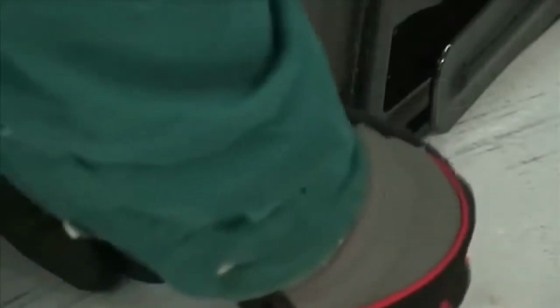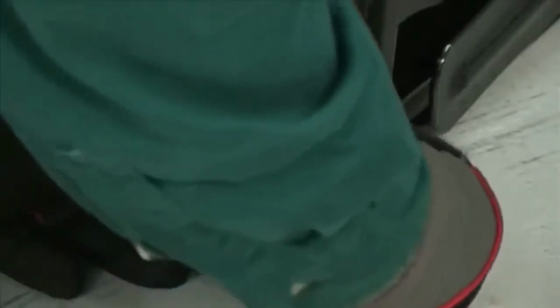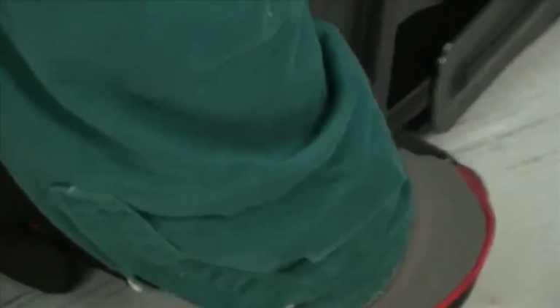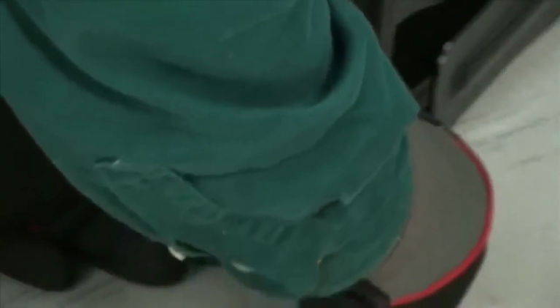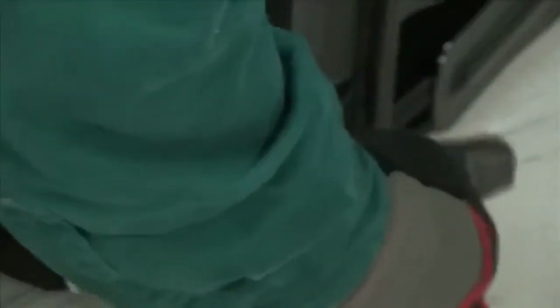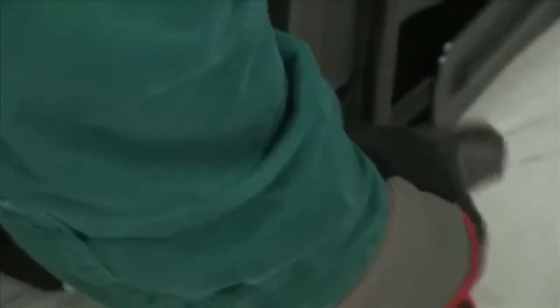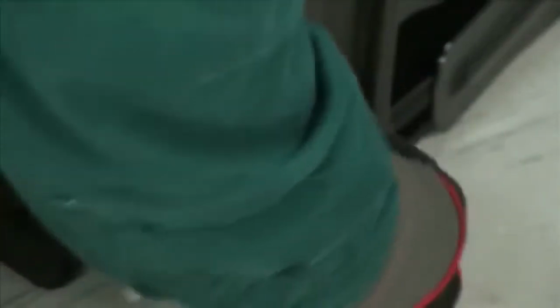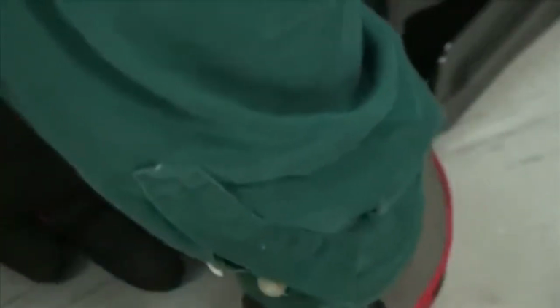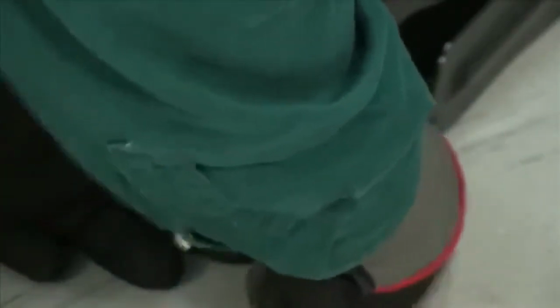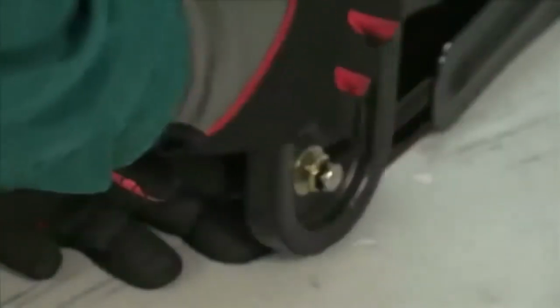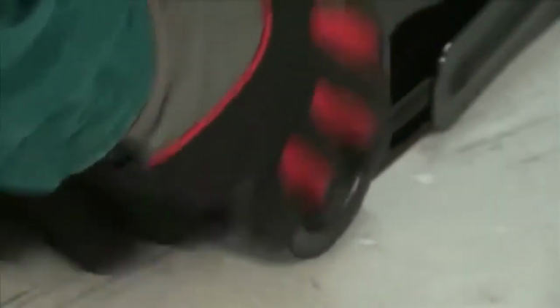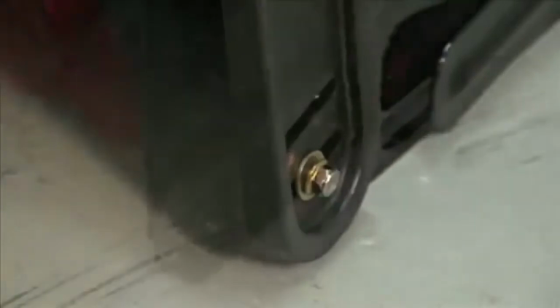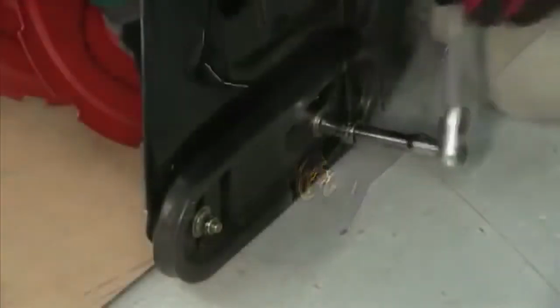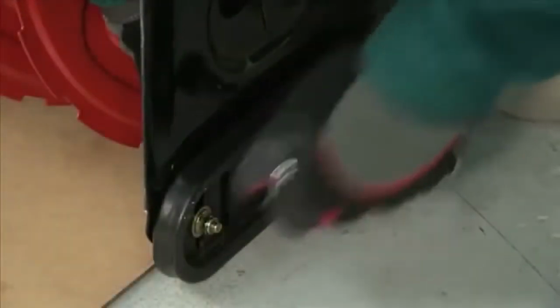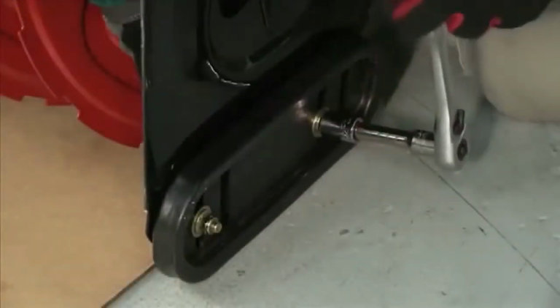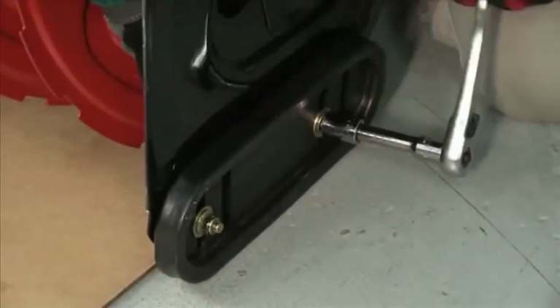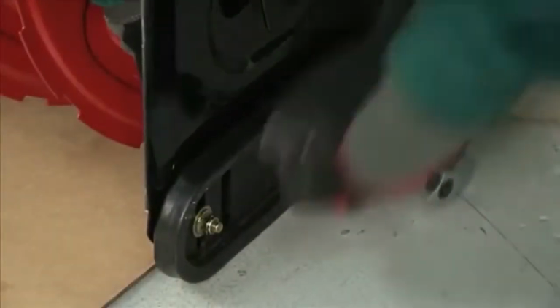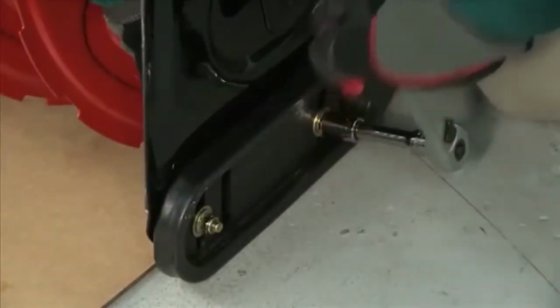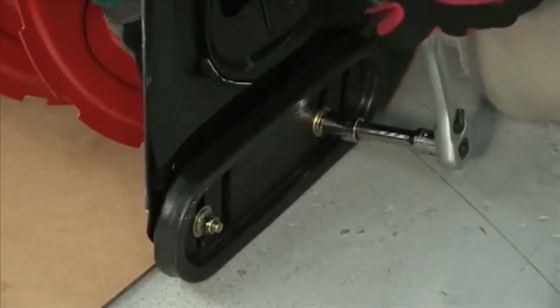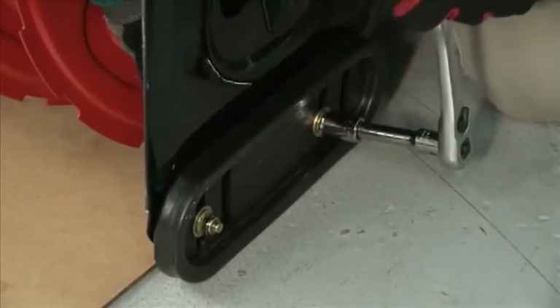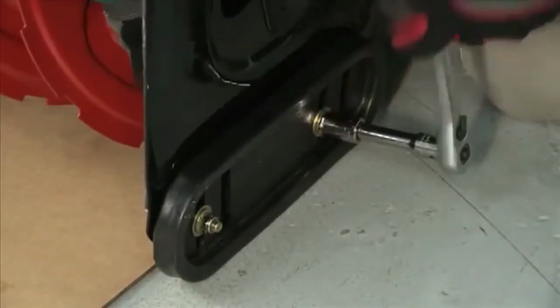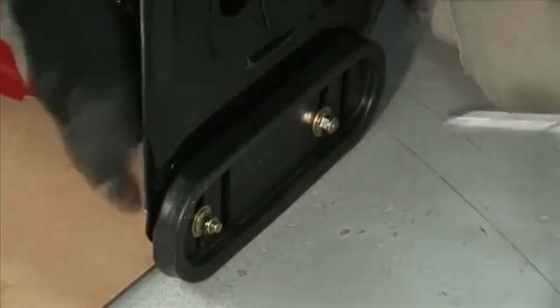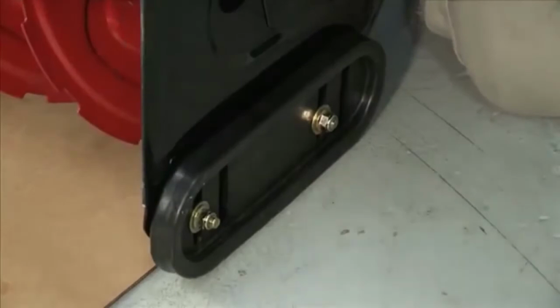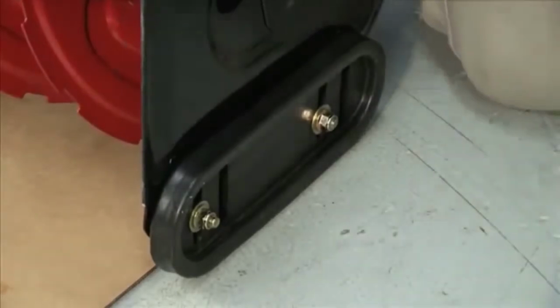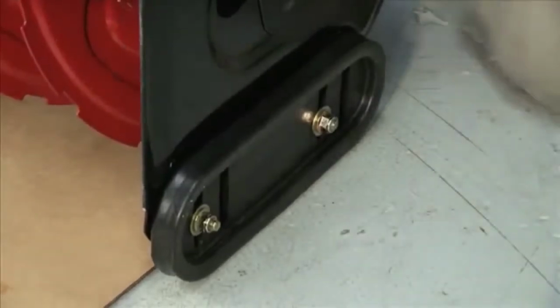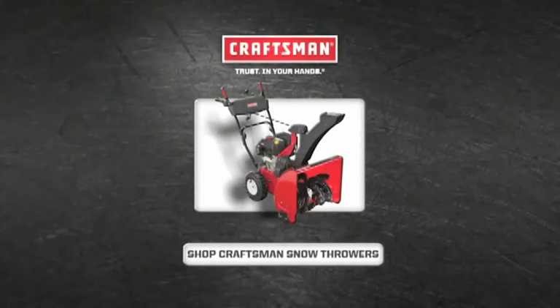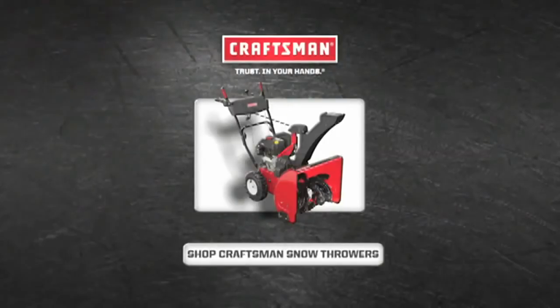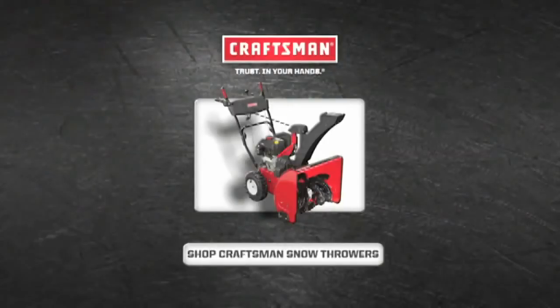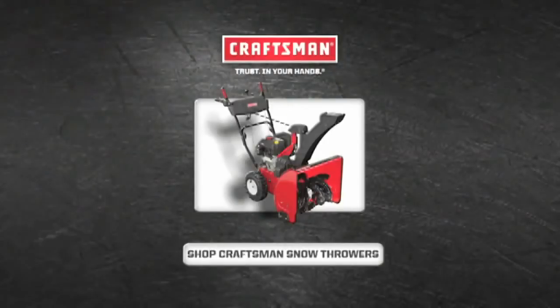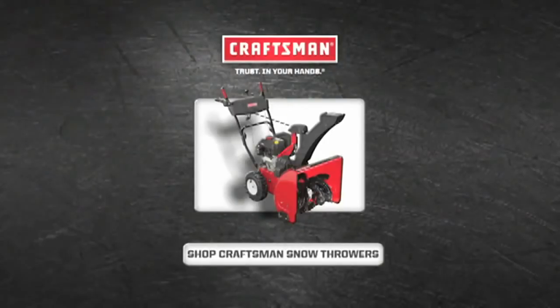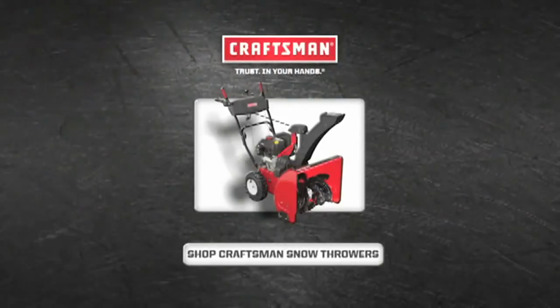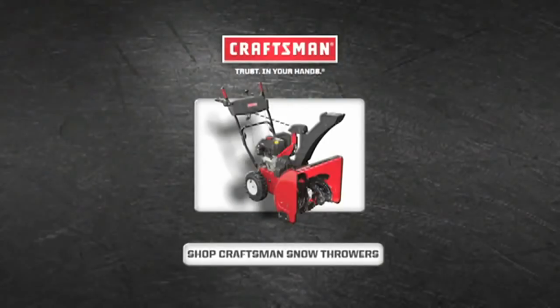Loosely install the skid shoes with the carriage bolts, washers, and hex flange nuts. Tip the snow thrower back down and set the skid shoes to the proper height.